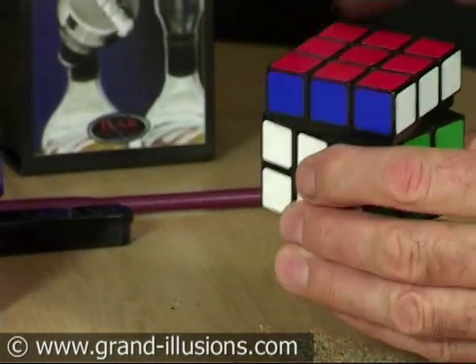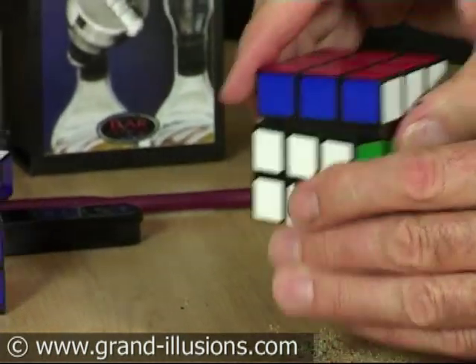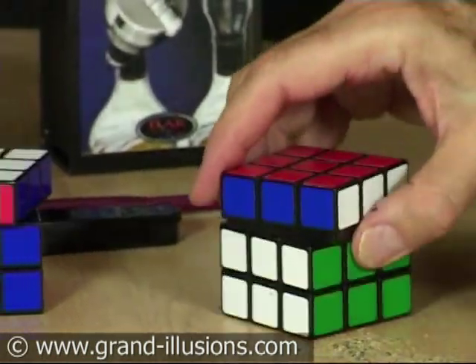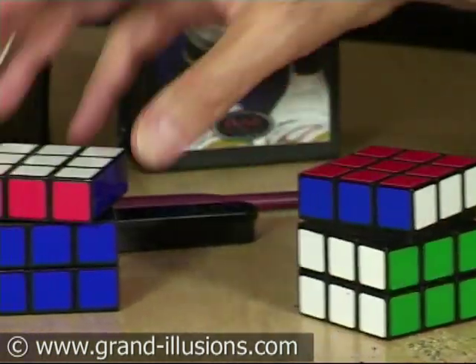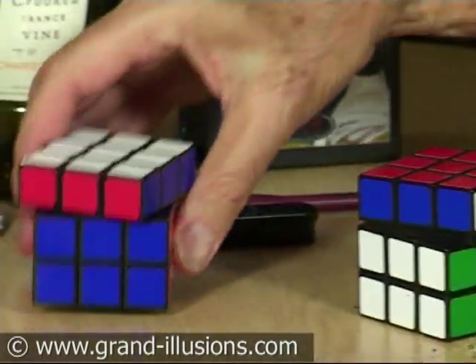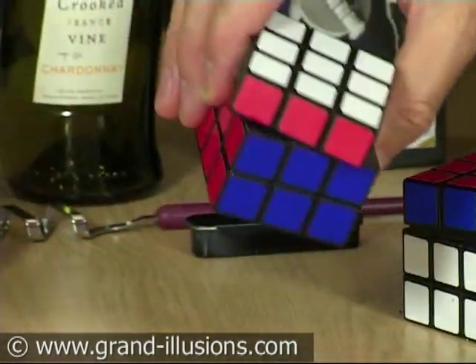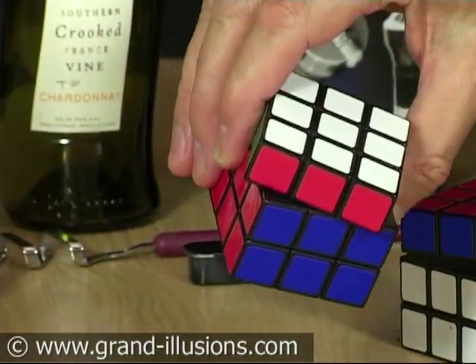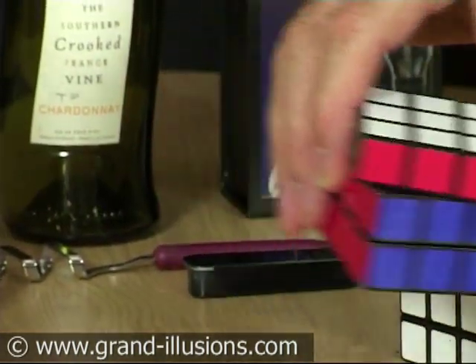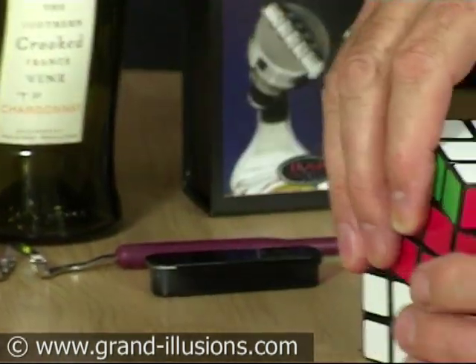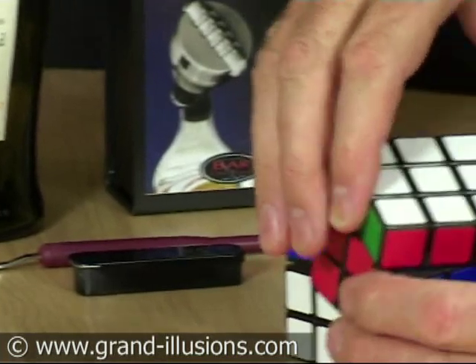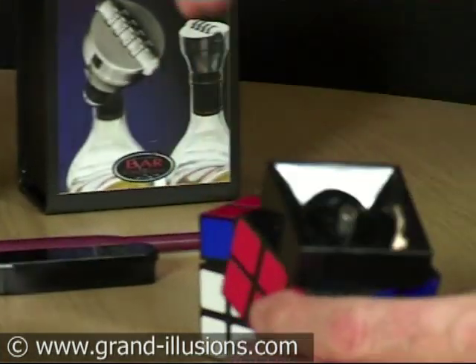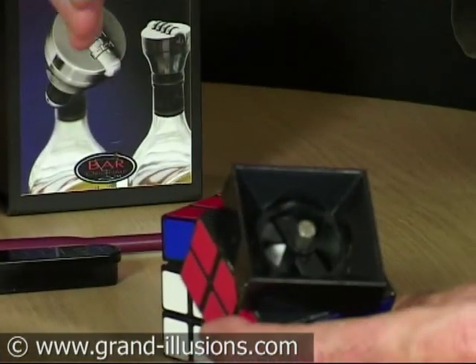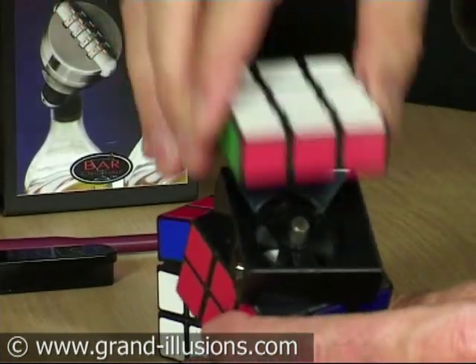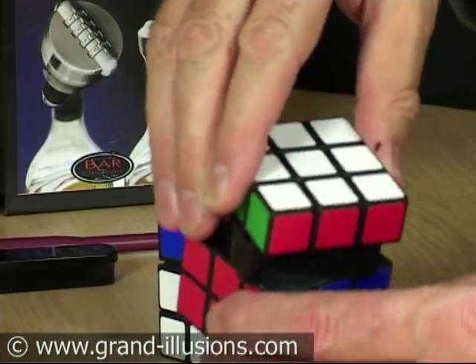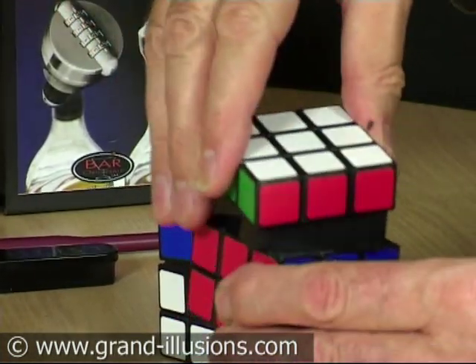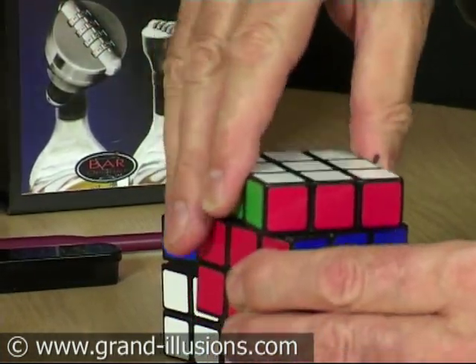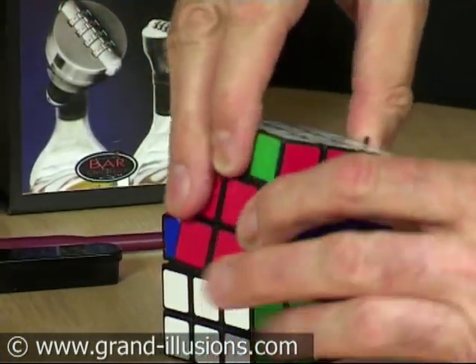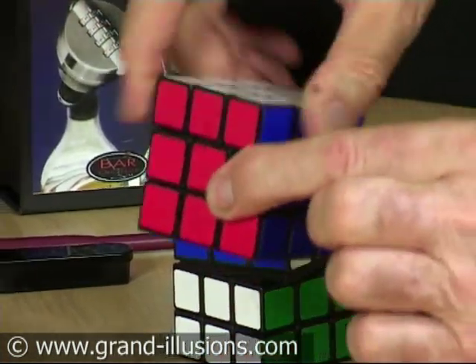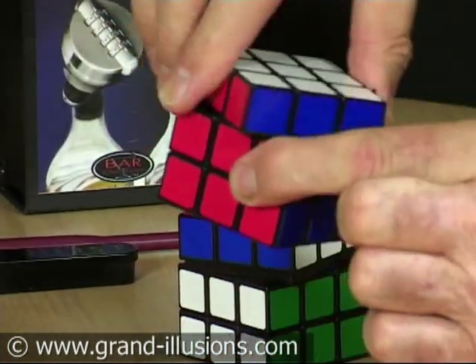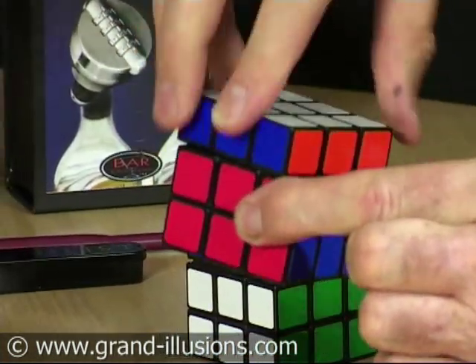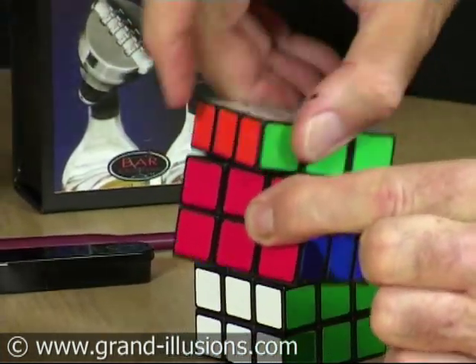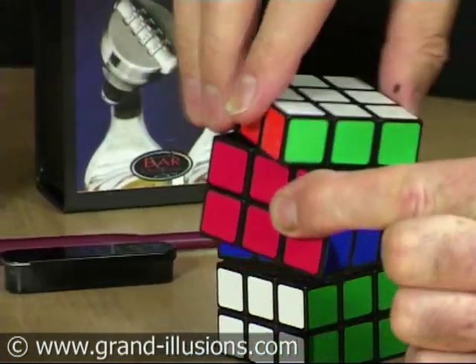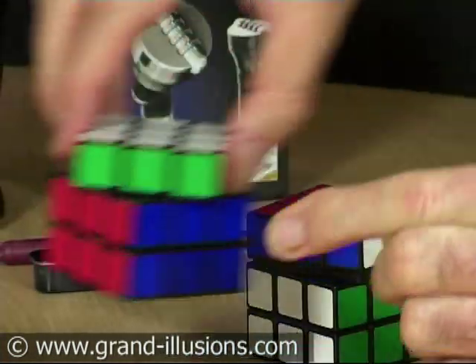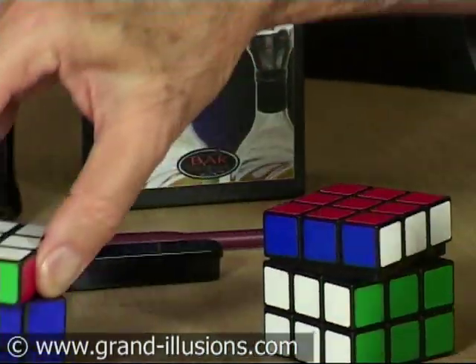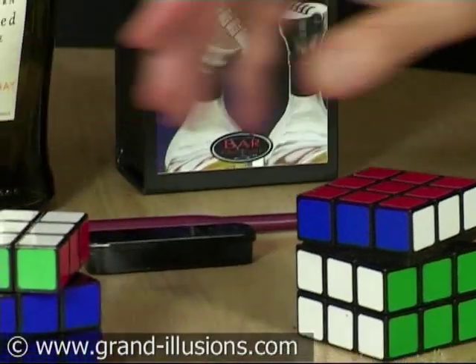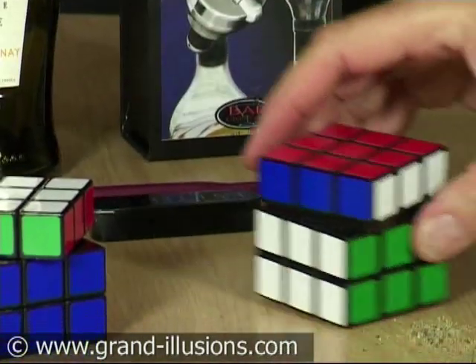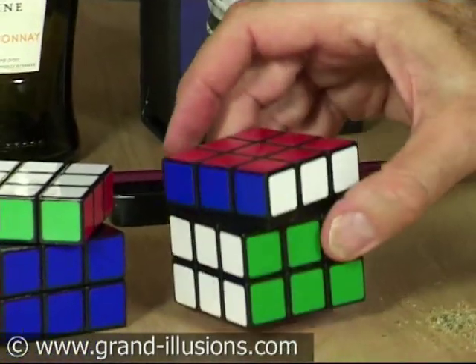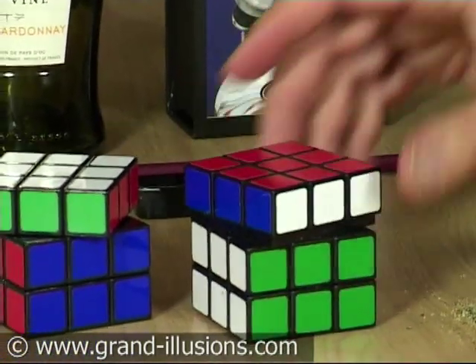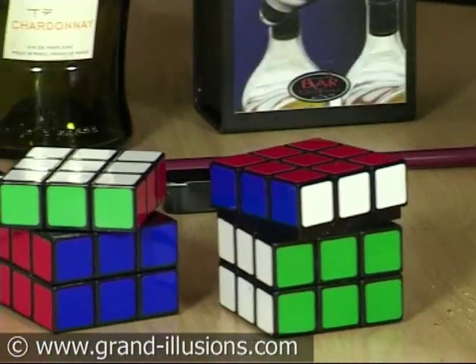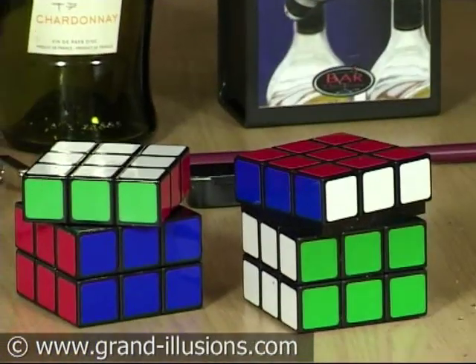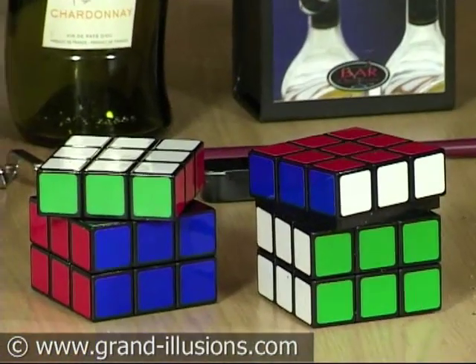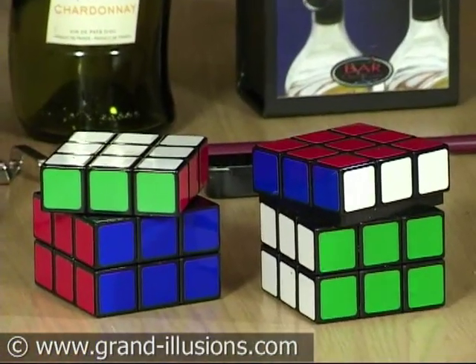Red for pepper and white for salt. I haven't put any salt in there, but you put granules of salt in there and twist it, and that will grind up the salt as well. So, for a puzzleist, that's a perfect condiment set.